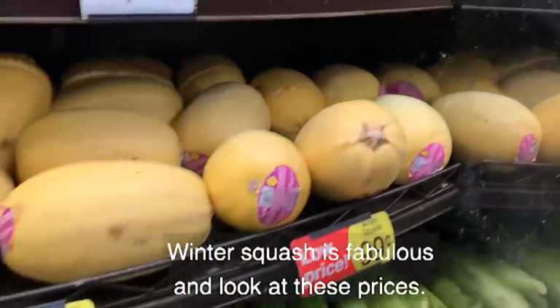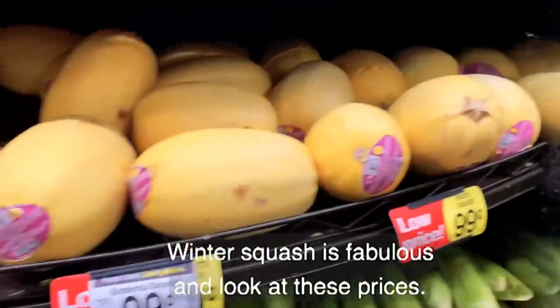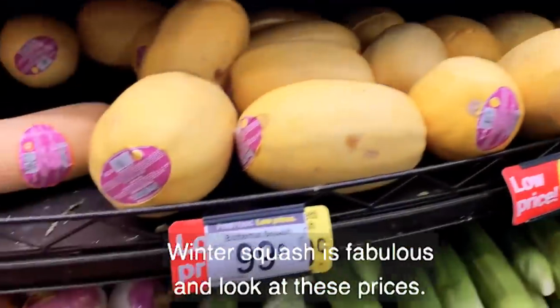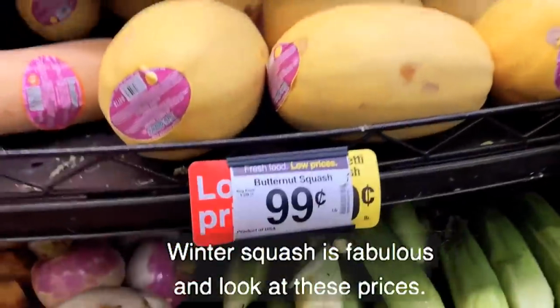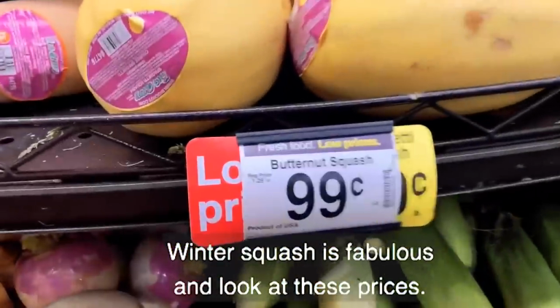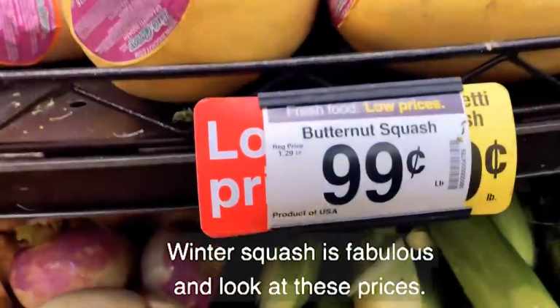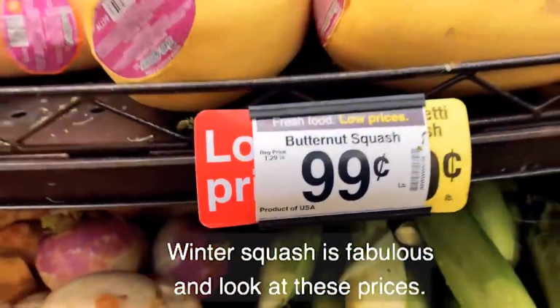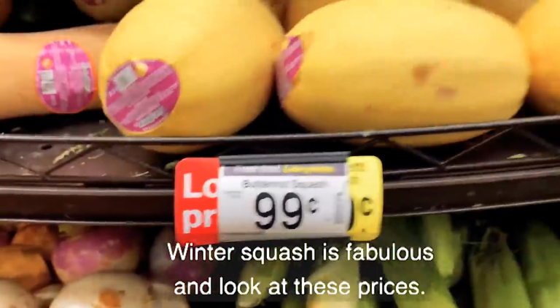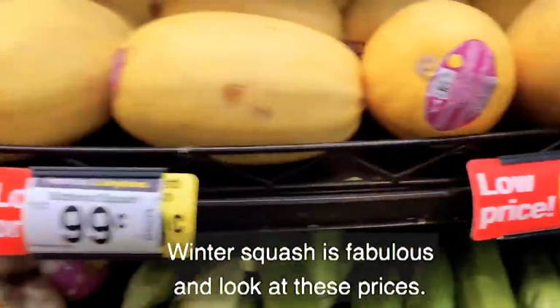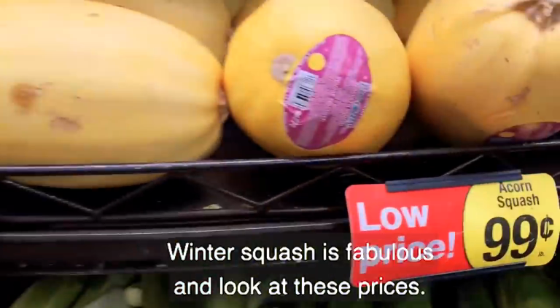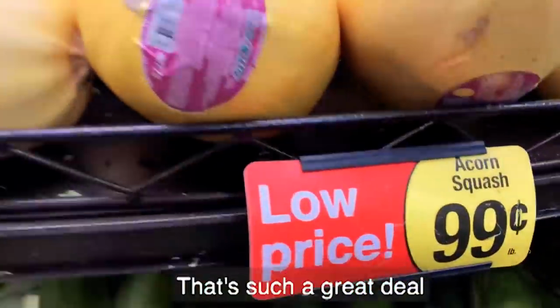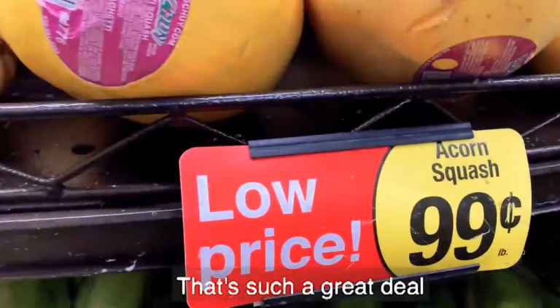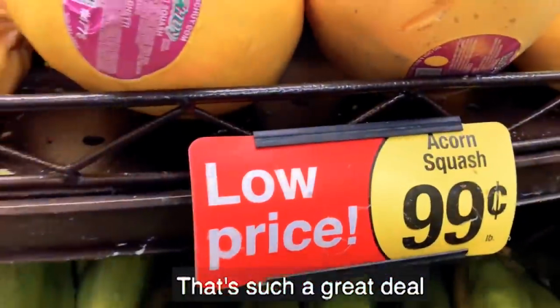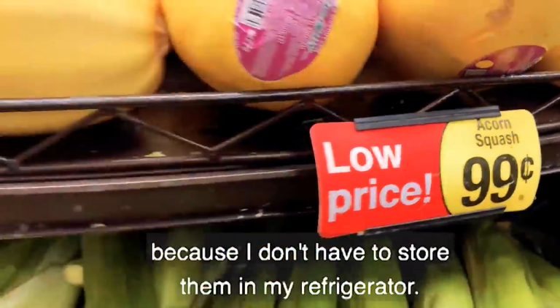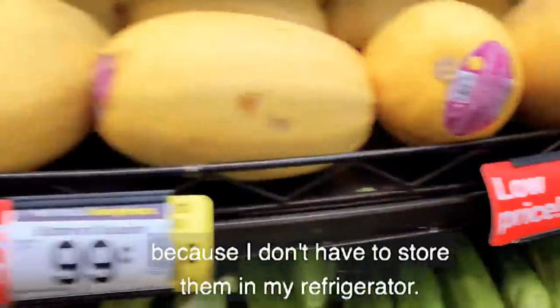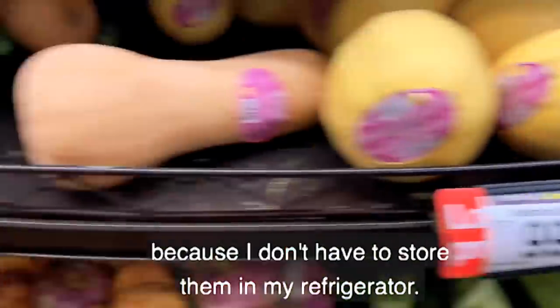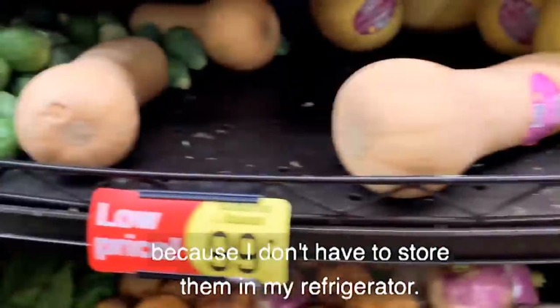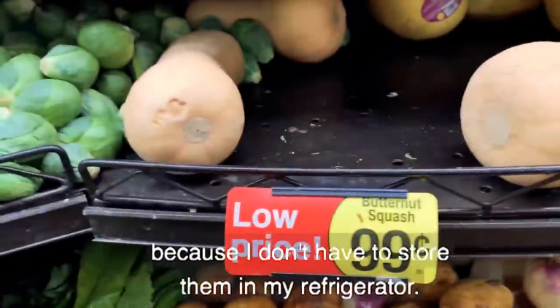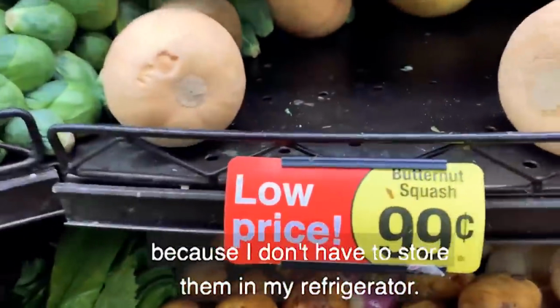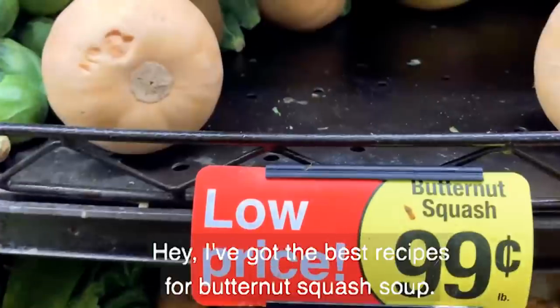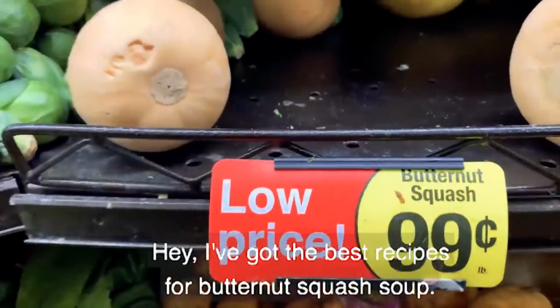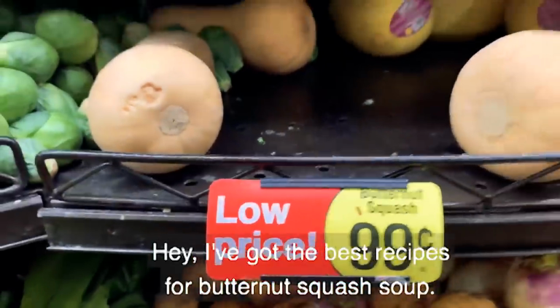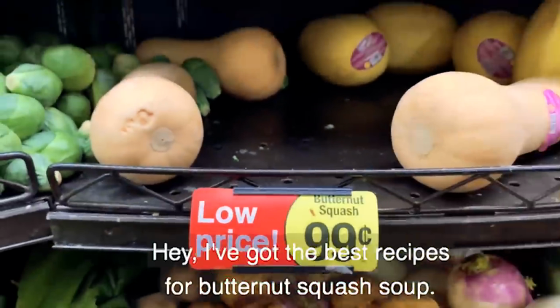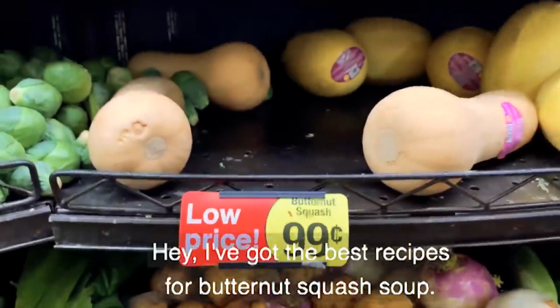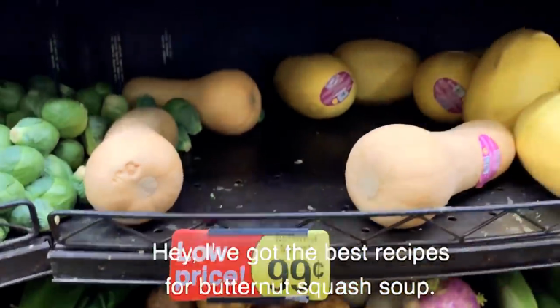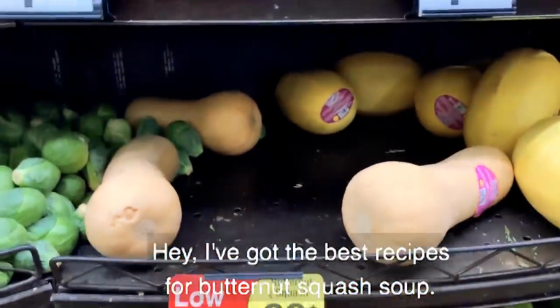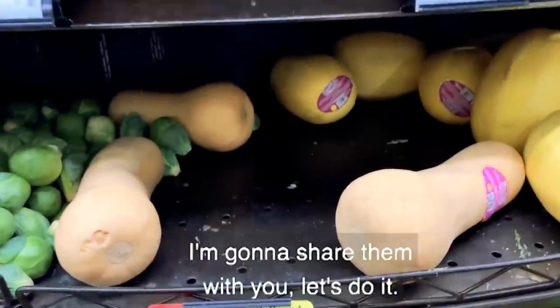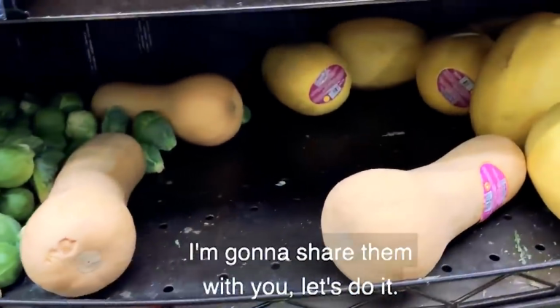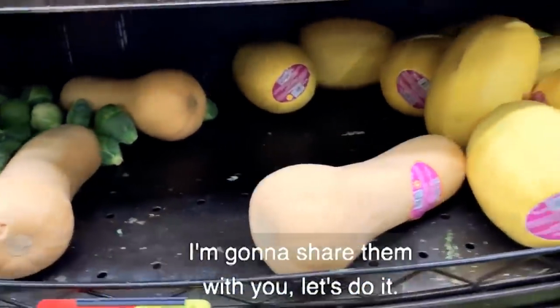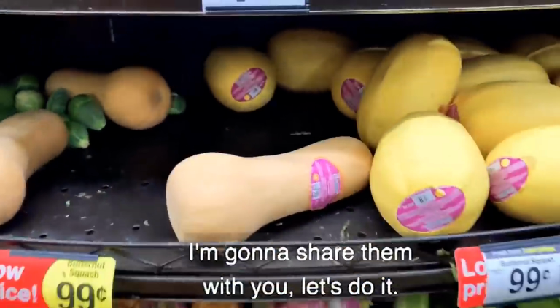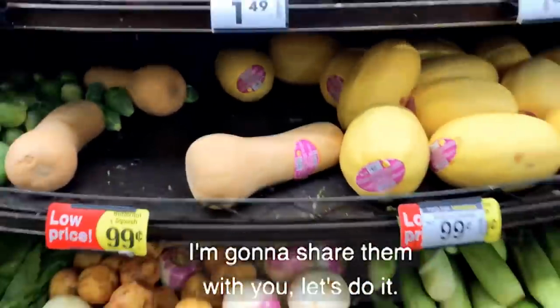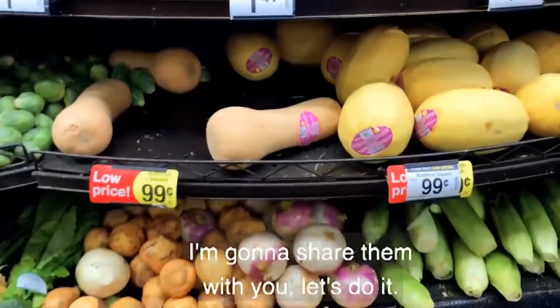Winter squash is fabulous, and look at these prices — that's such a great deal because I don't have to store them in my refrigerator. I've got the best recipes for butternut squash soup and I'm going to share them with you.